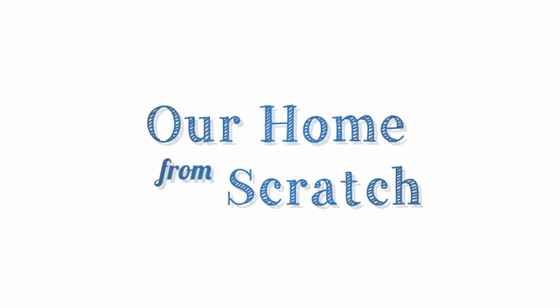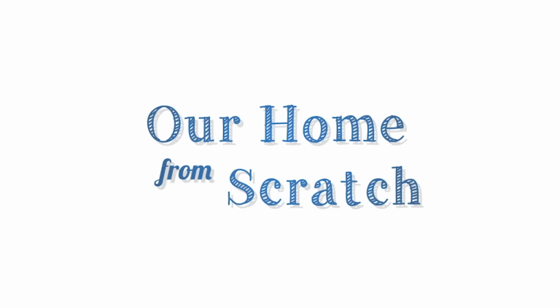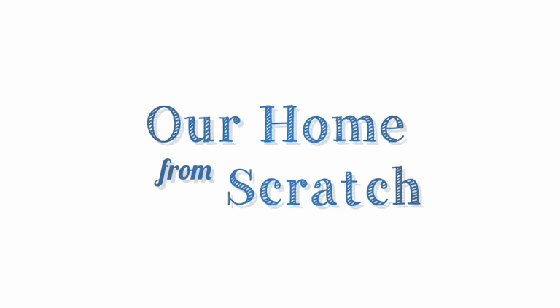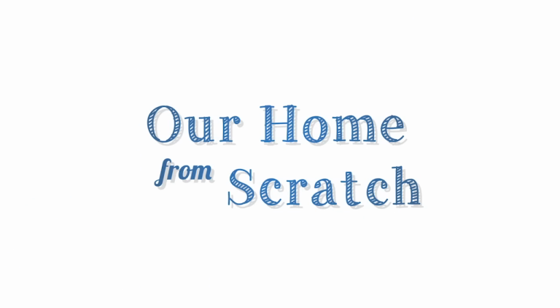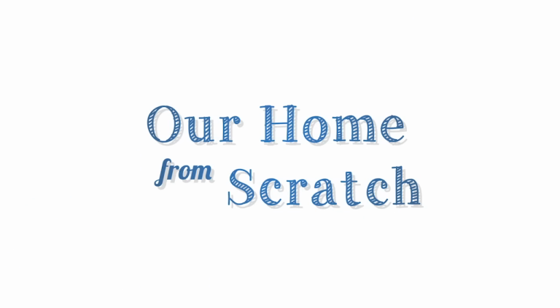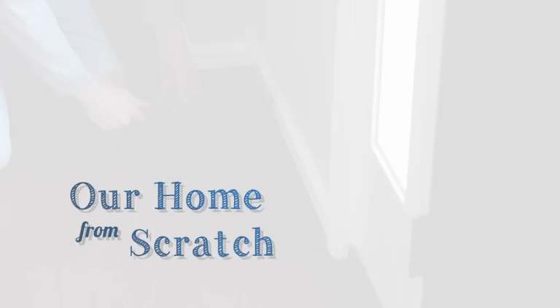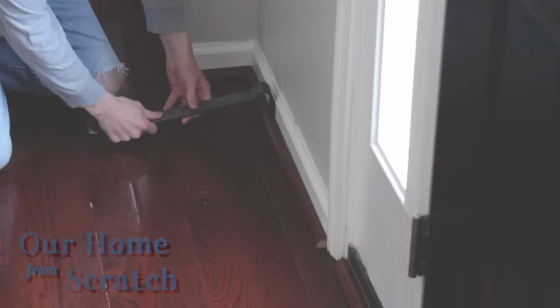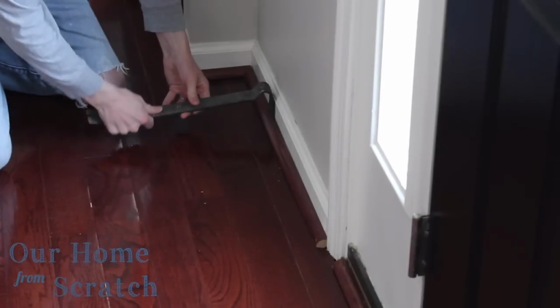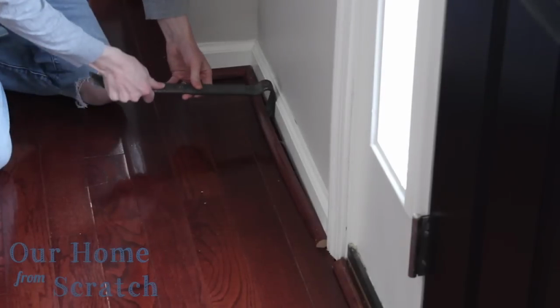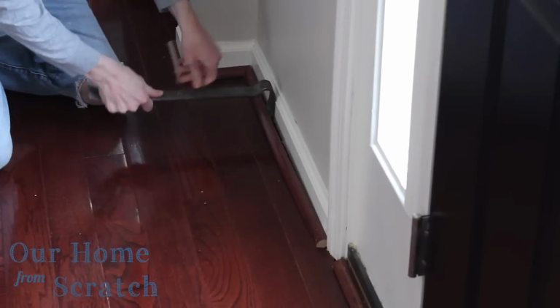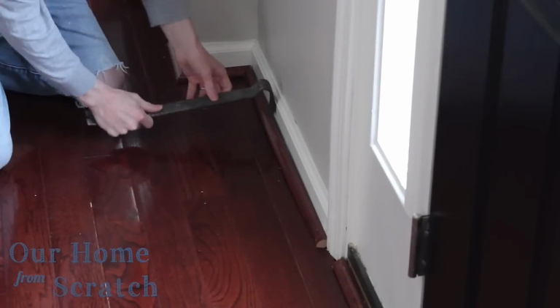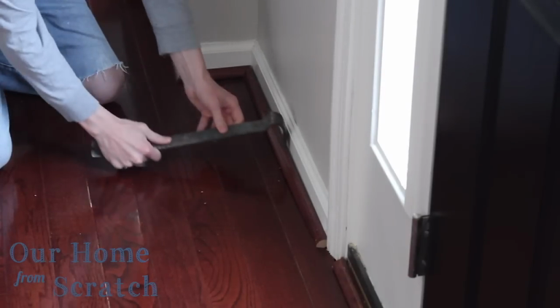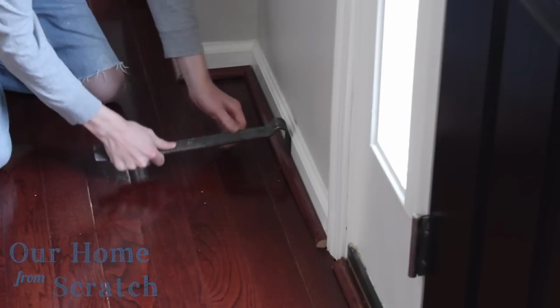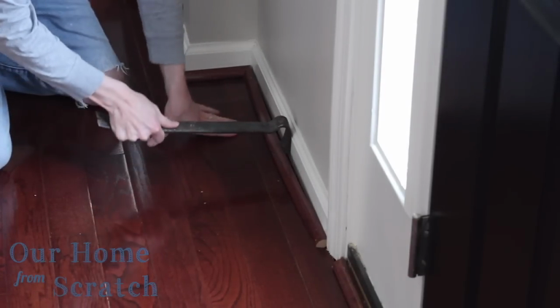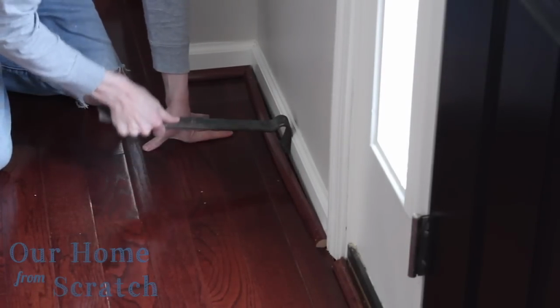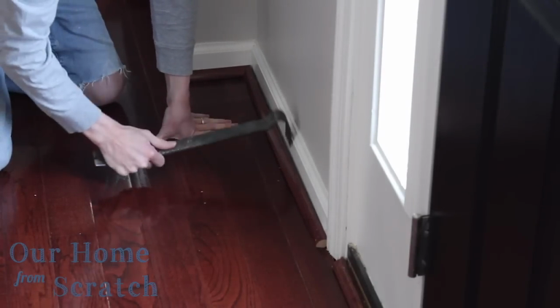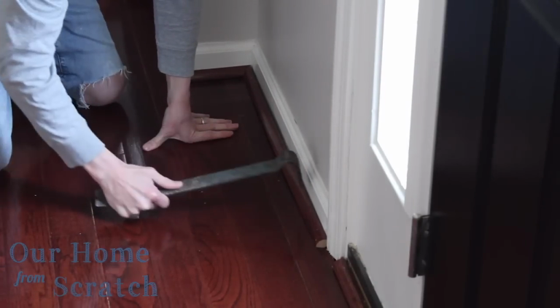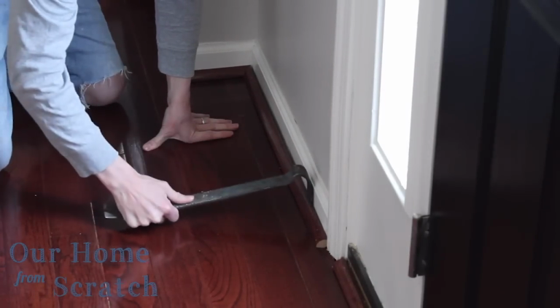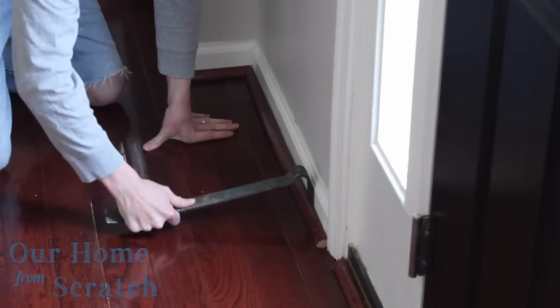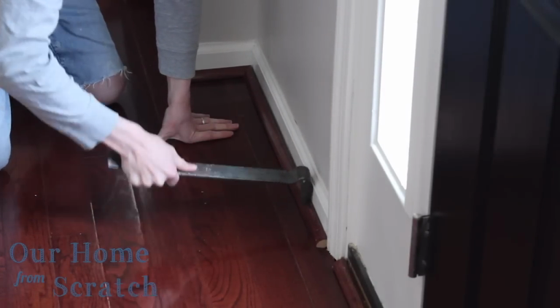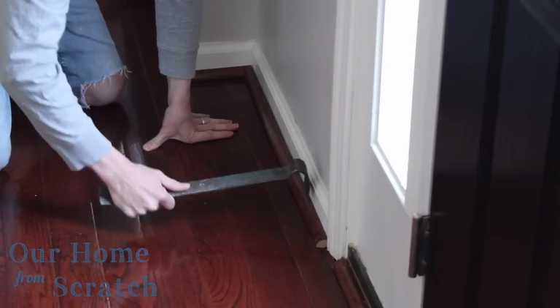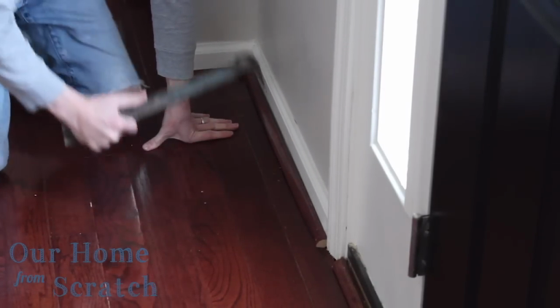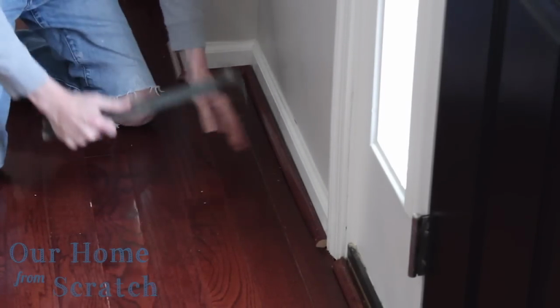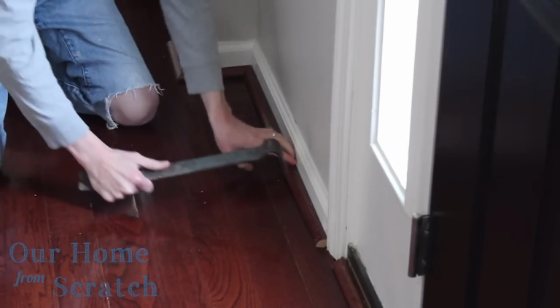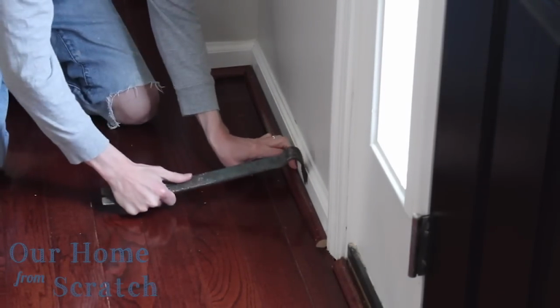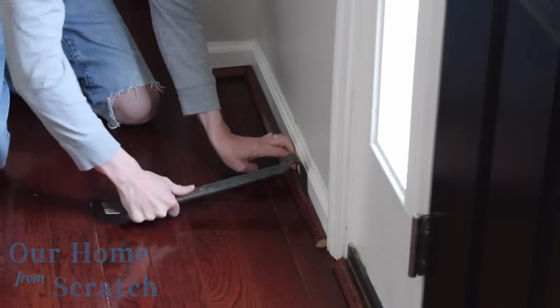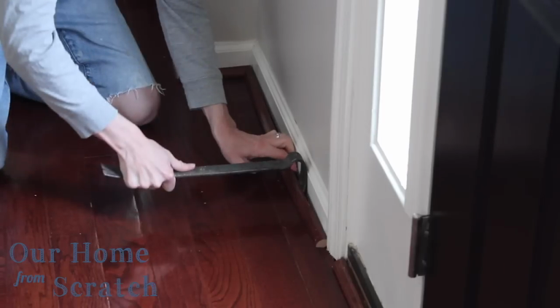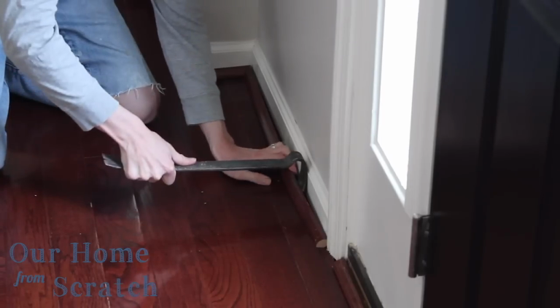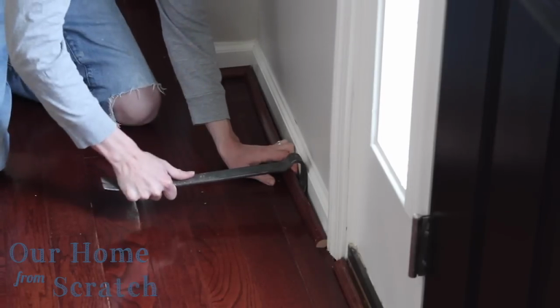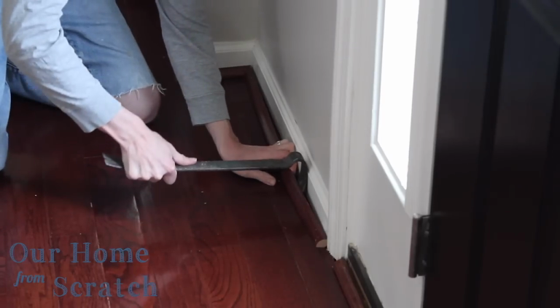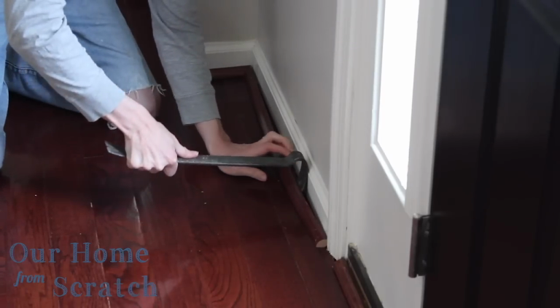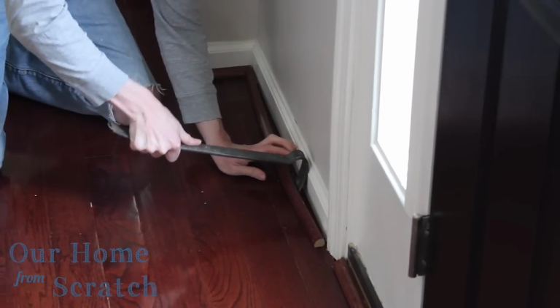Let's start this baseboard installation by removing the old stuff. First, I'm going to pry away the quarter-round molding with a crowbar. I'm going to do that gently because I want to reuse this stuff.